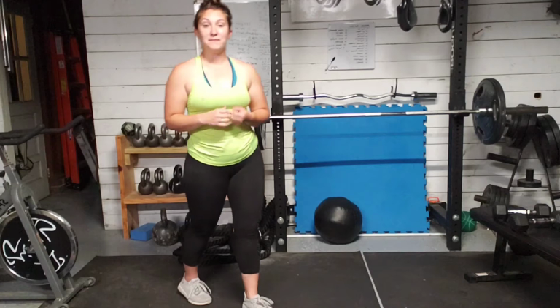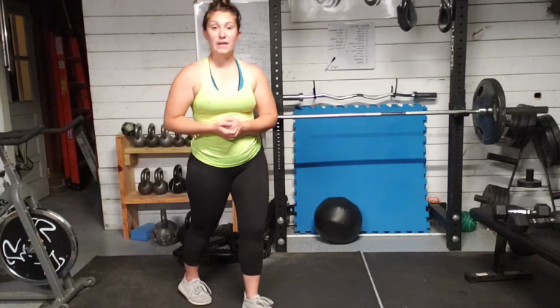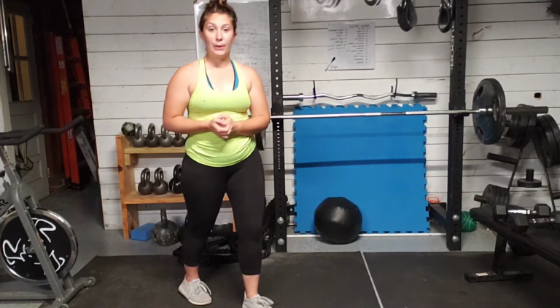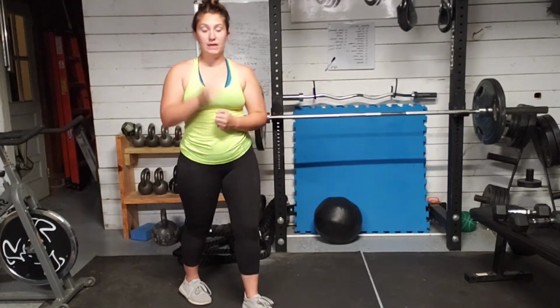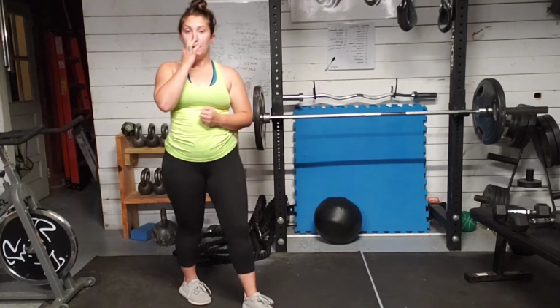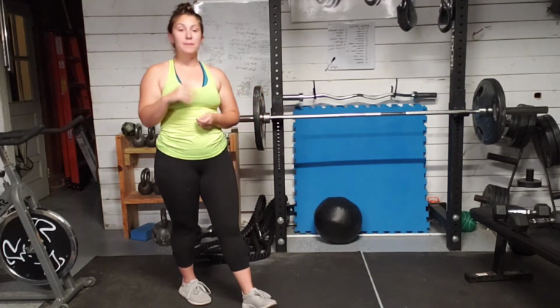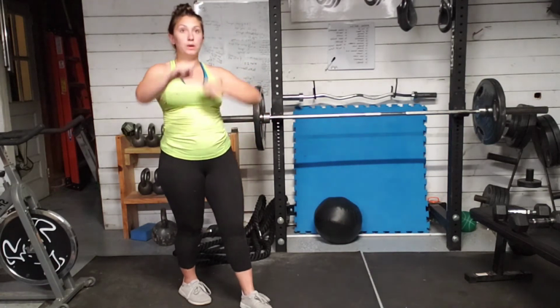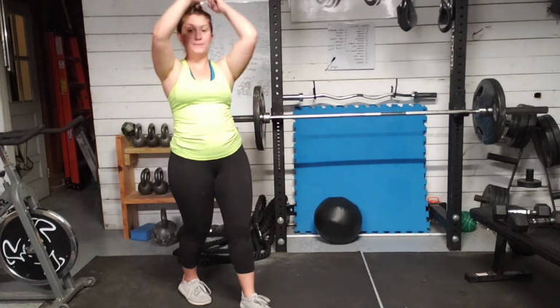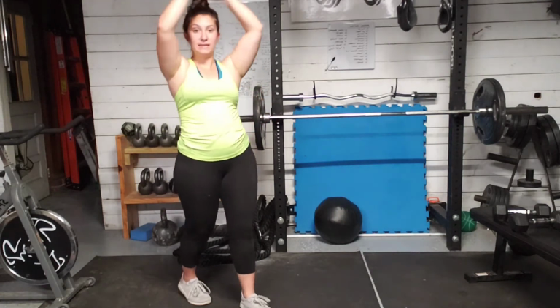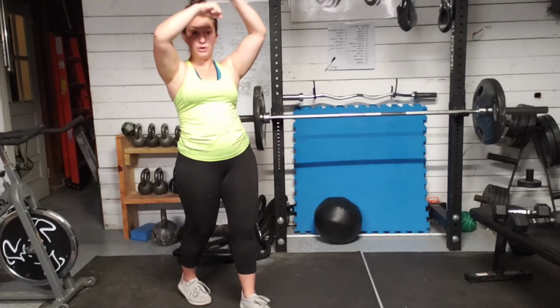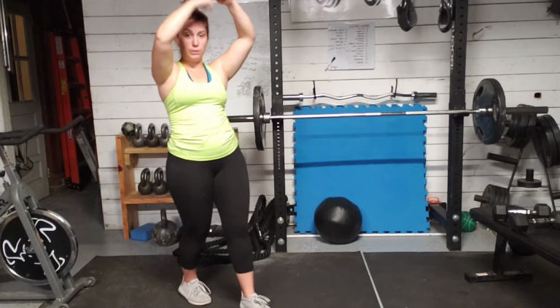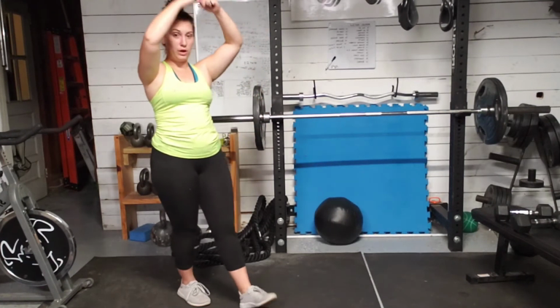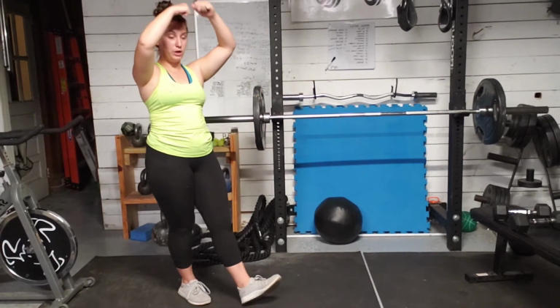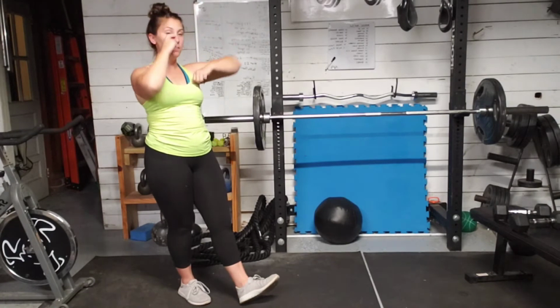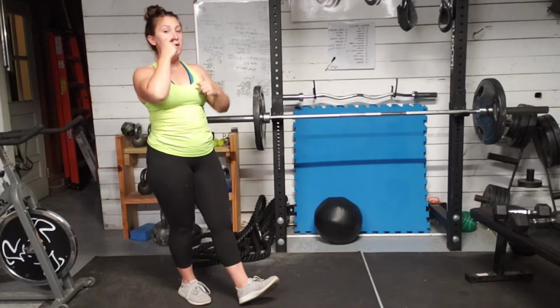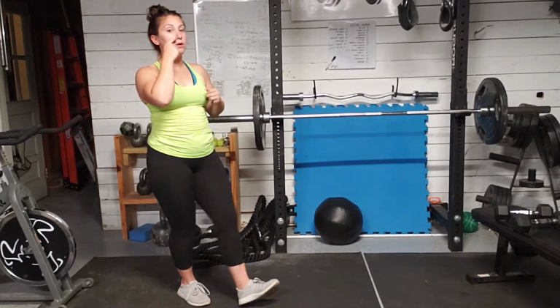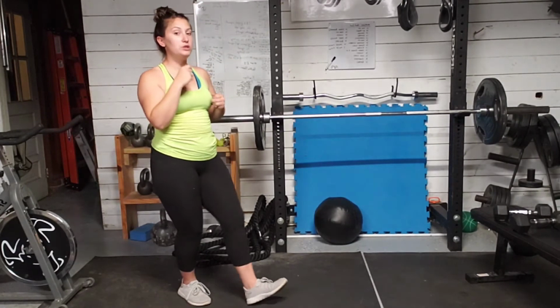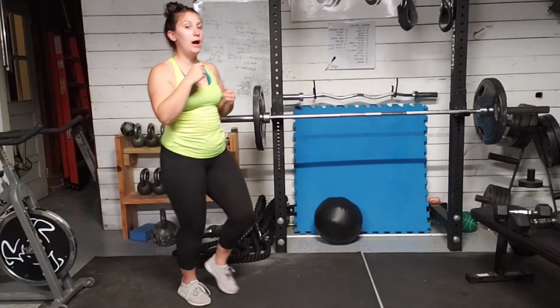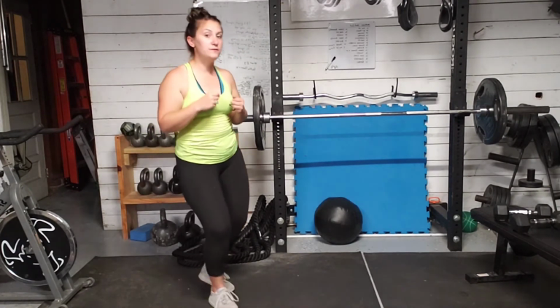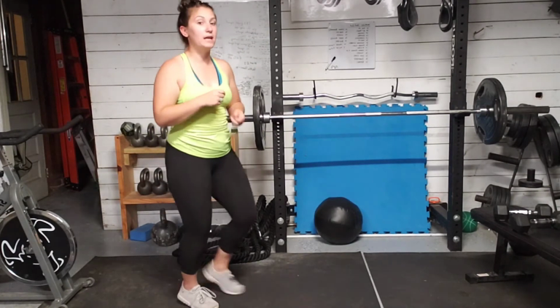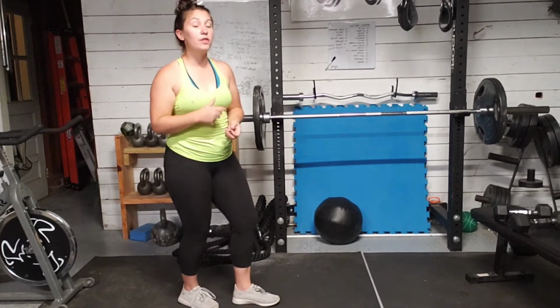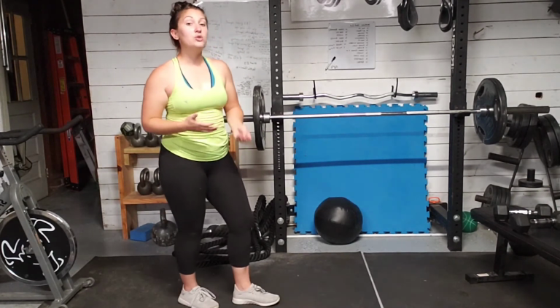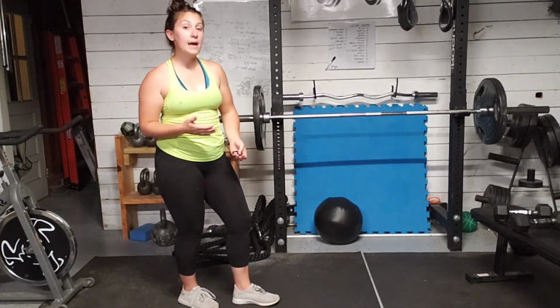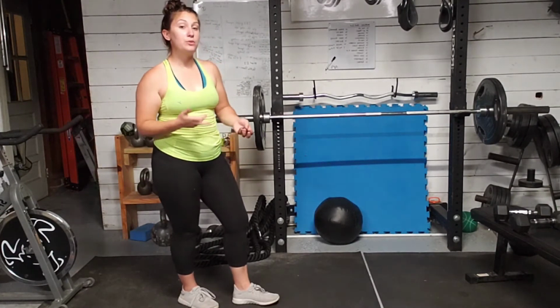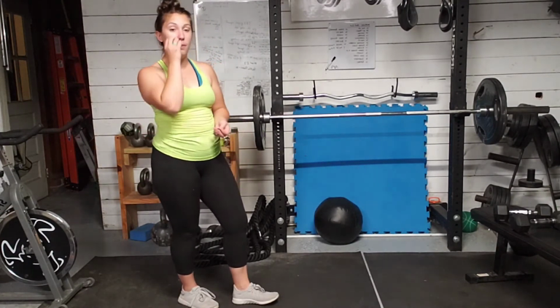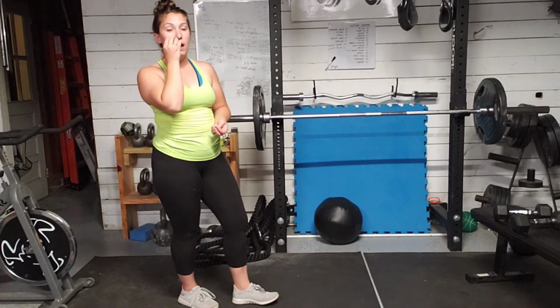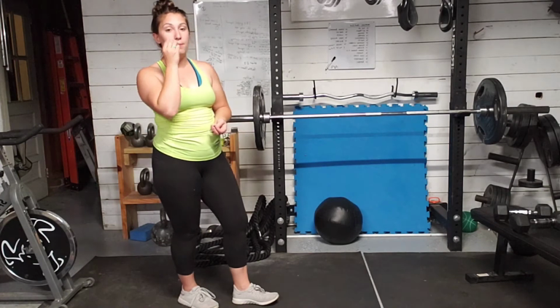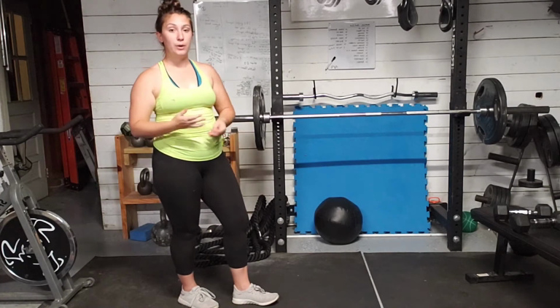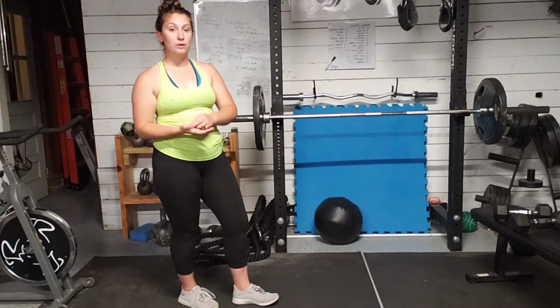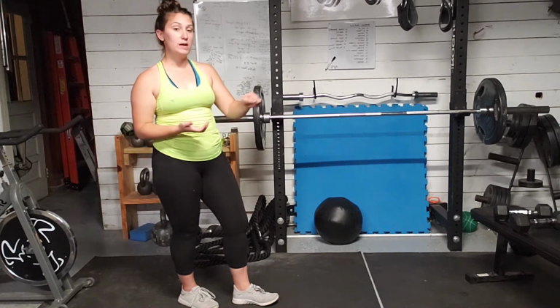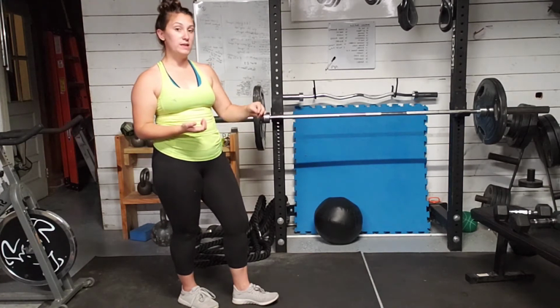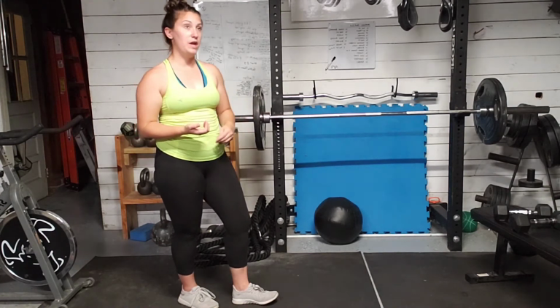We're going to have speed bag burpees. Speed bag — we're going to keep those hands high. We're going to roll them over, one over another. Then we're going to hop those feet back and forth. You can step, you can hop, and I'm going to show you the burpee on the floor as well as with the bench.